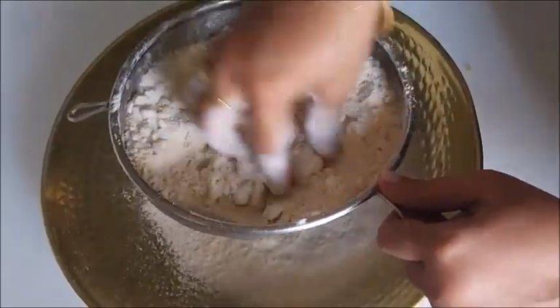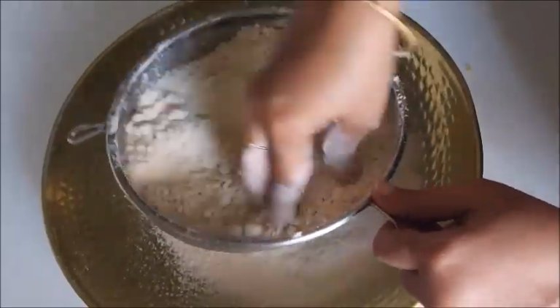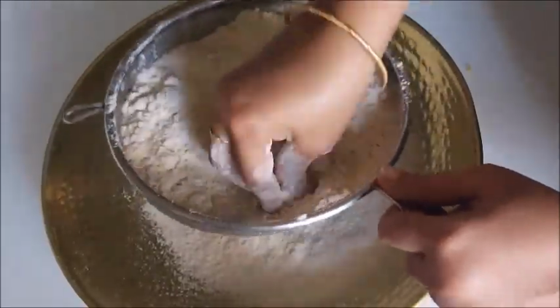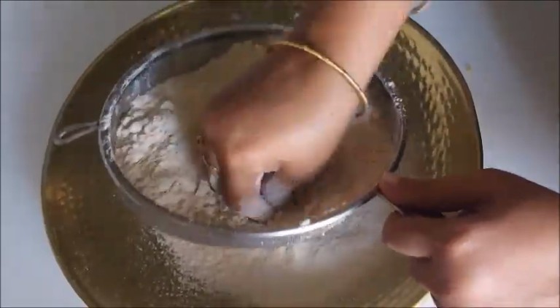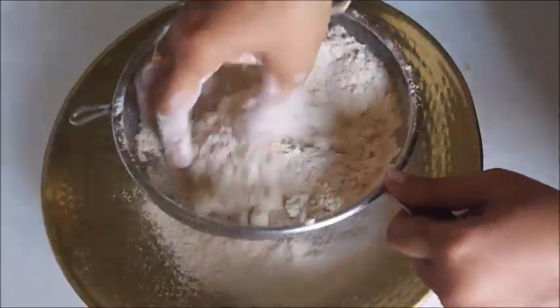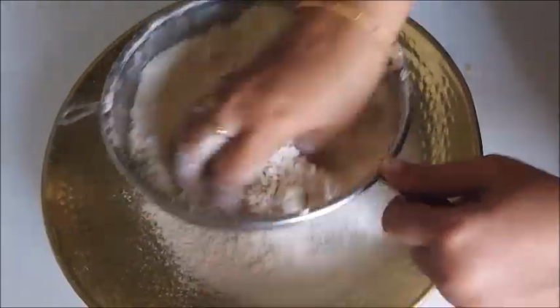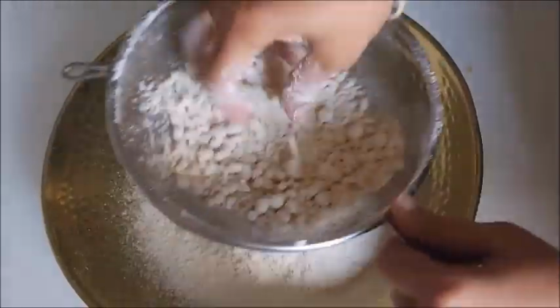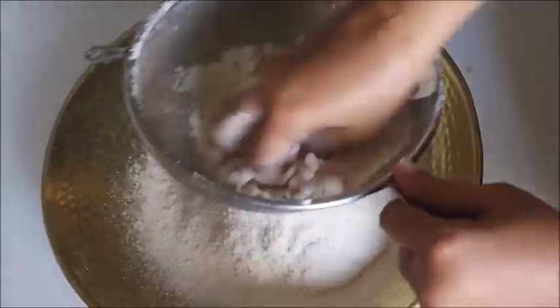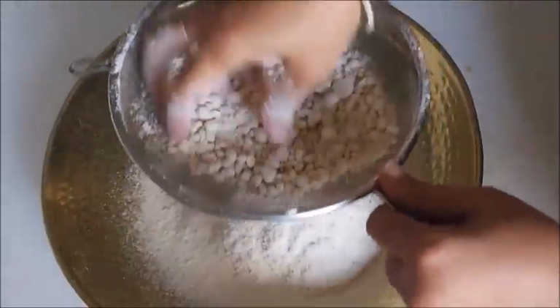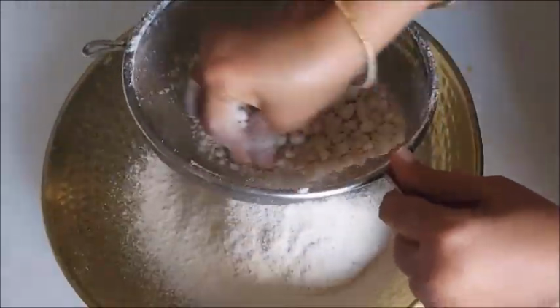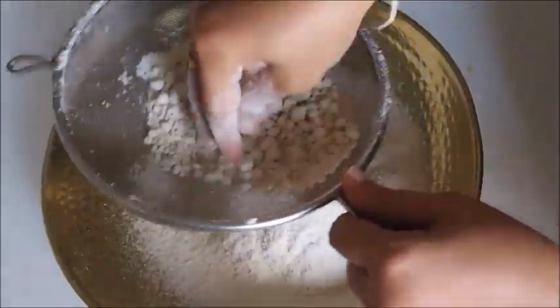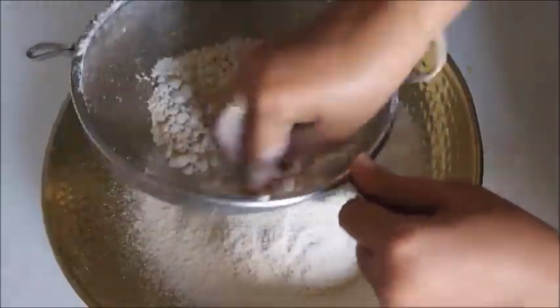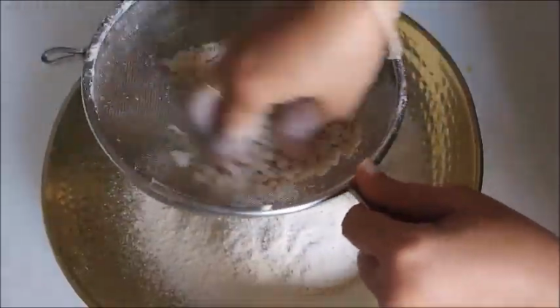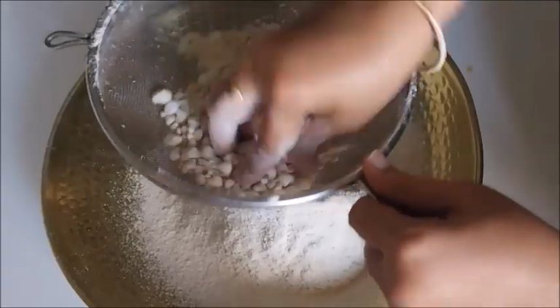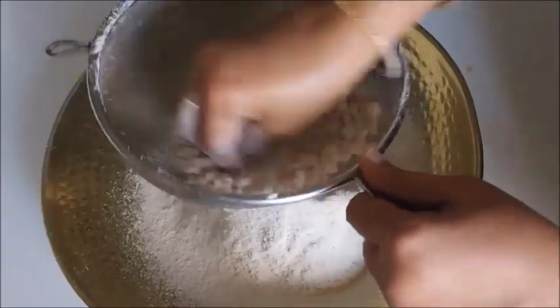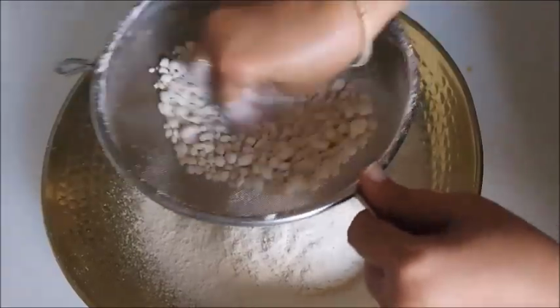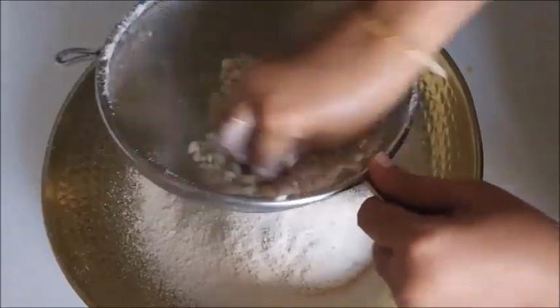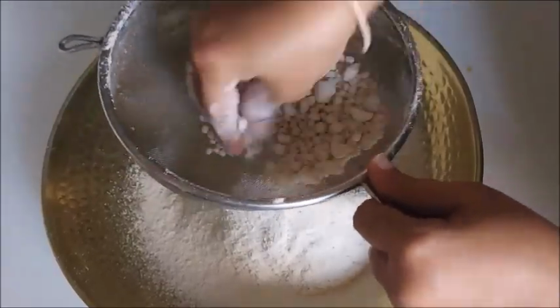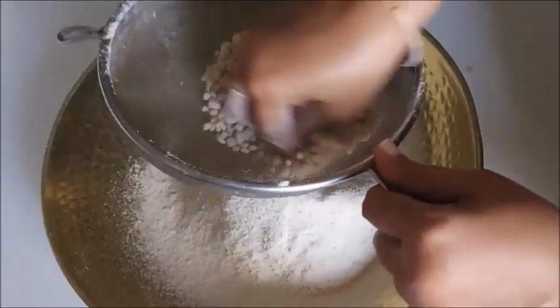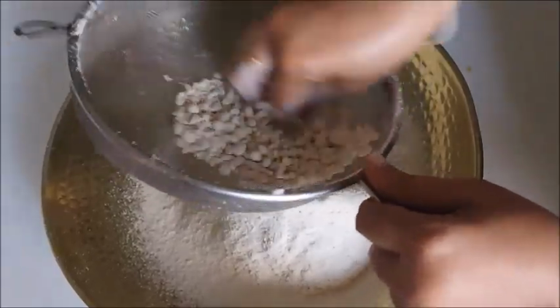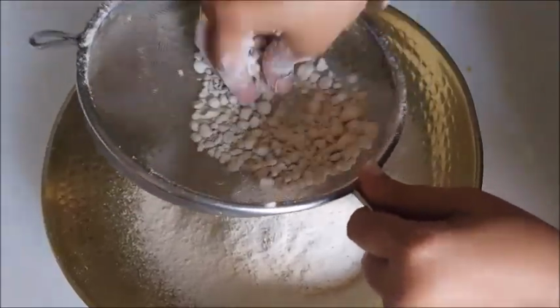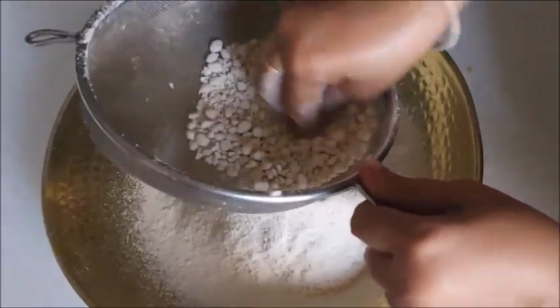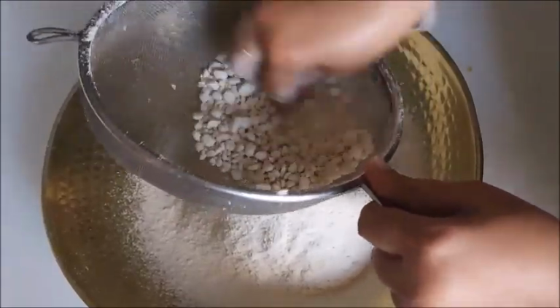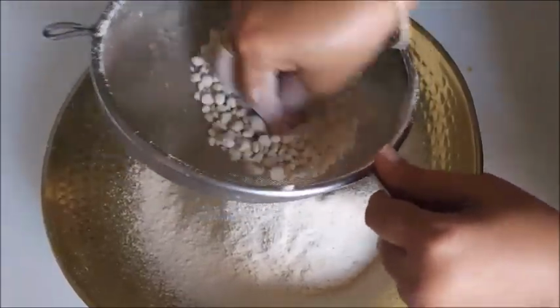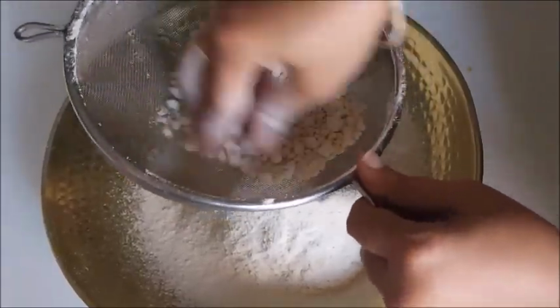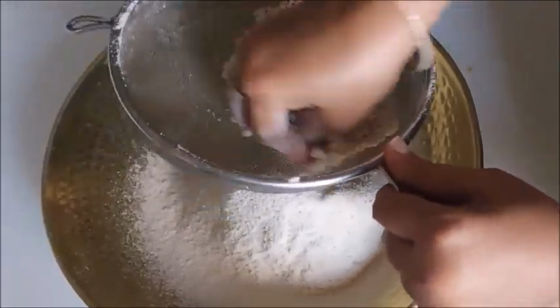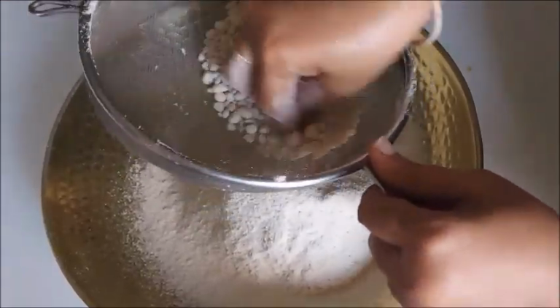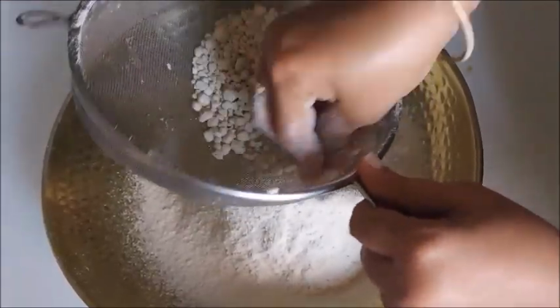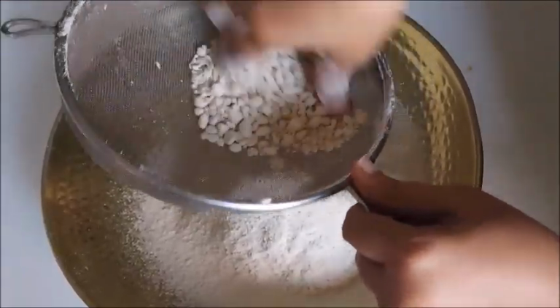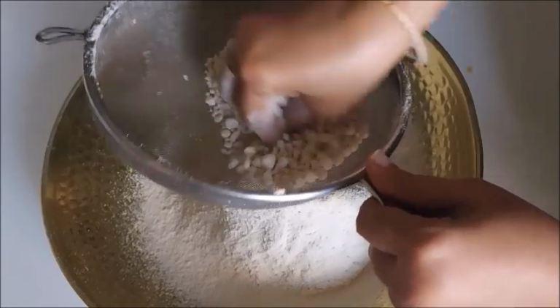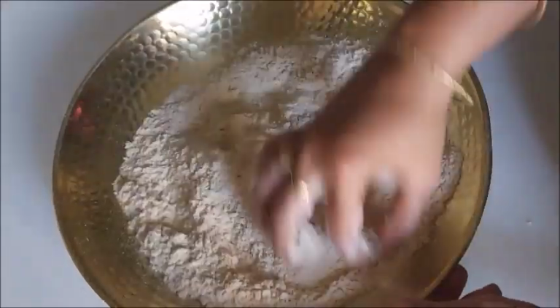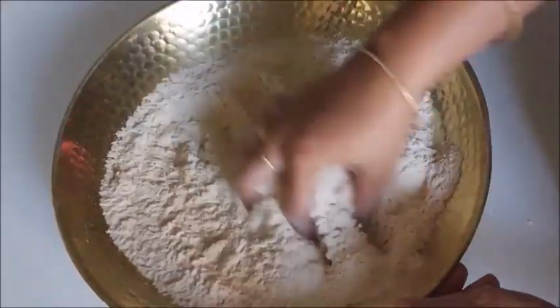Before we start, move the water out. Now, the water is already ready.